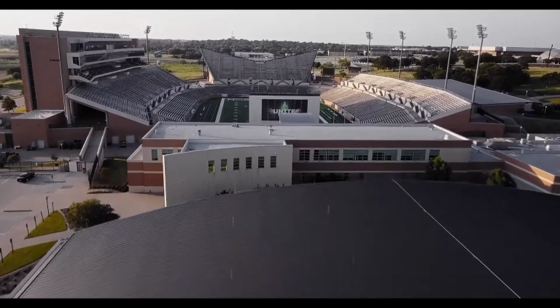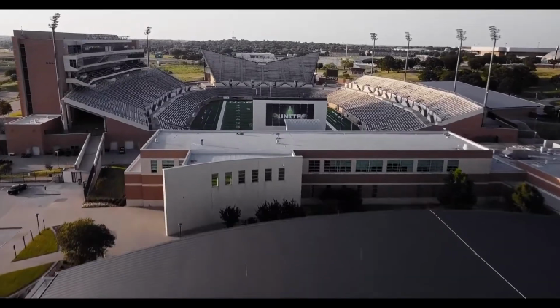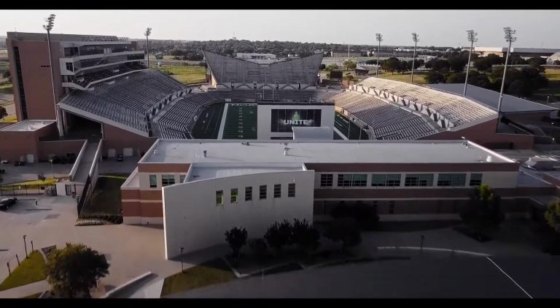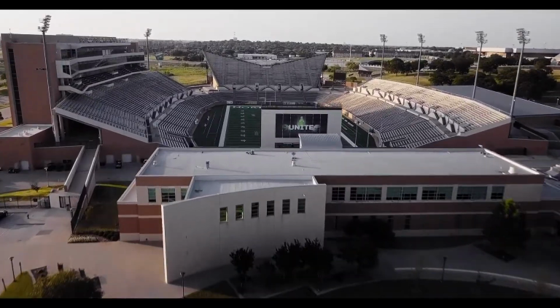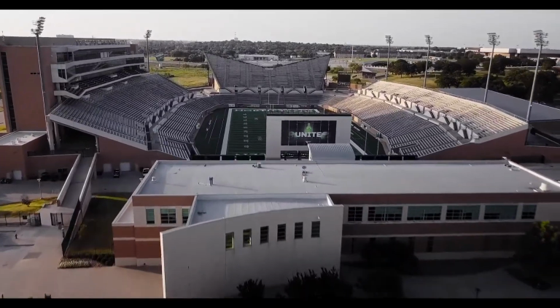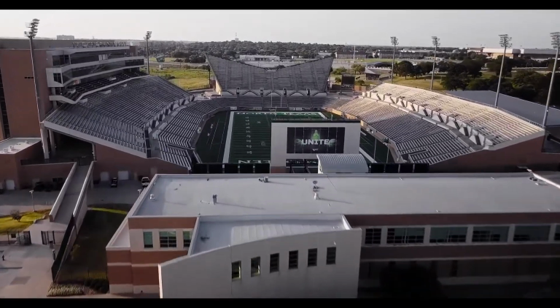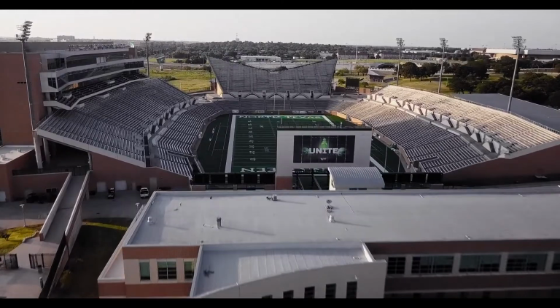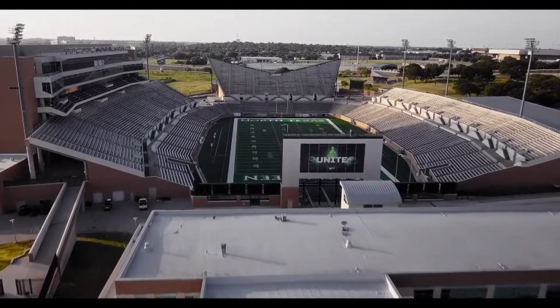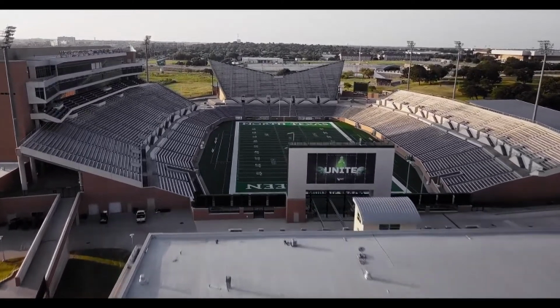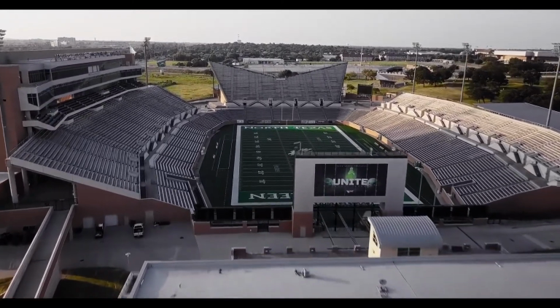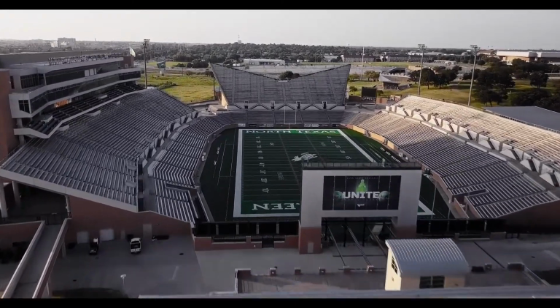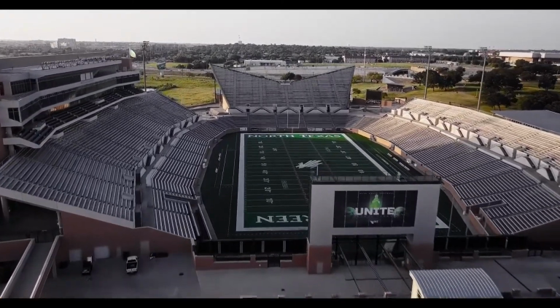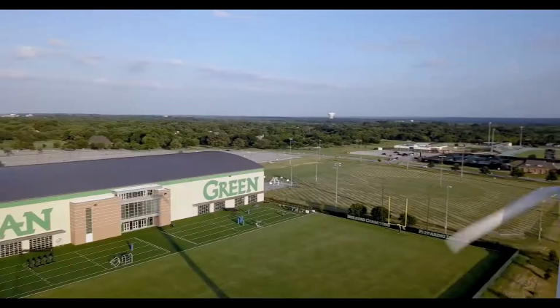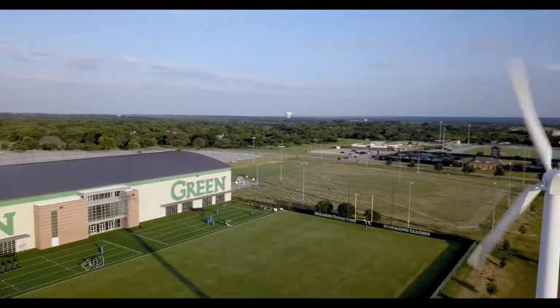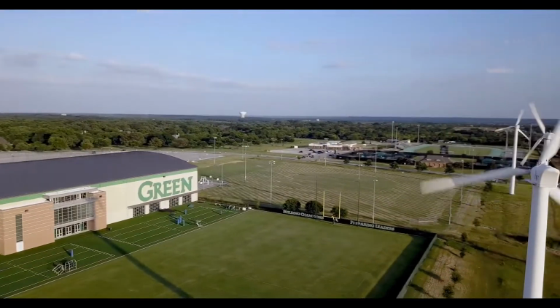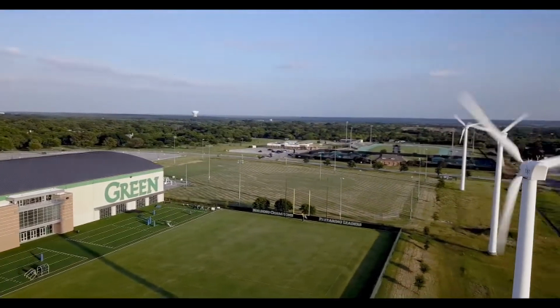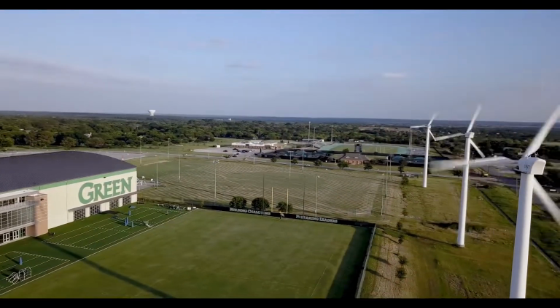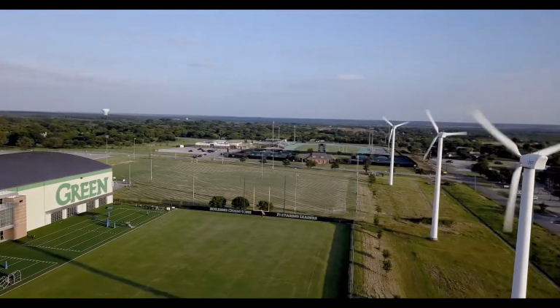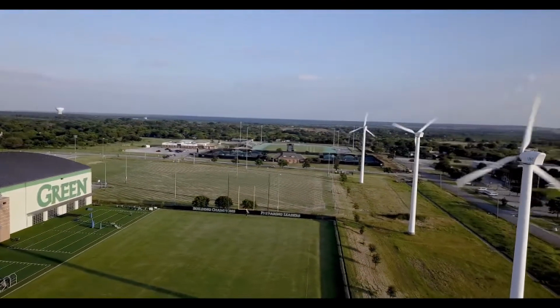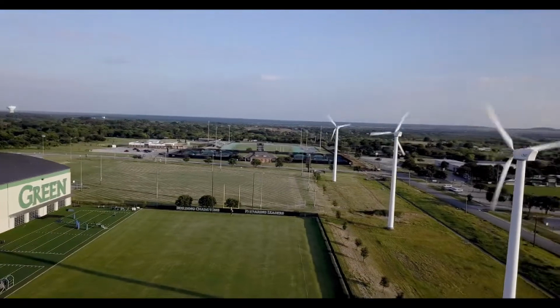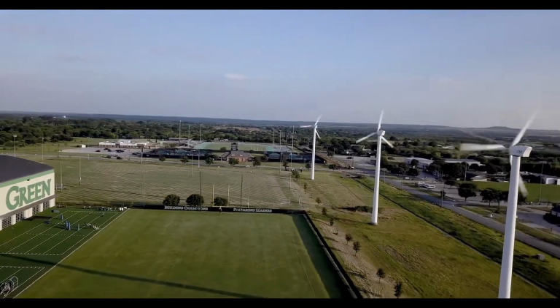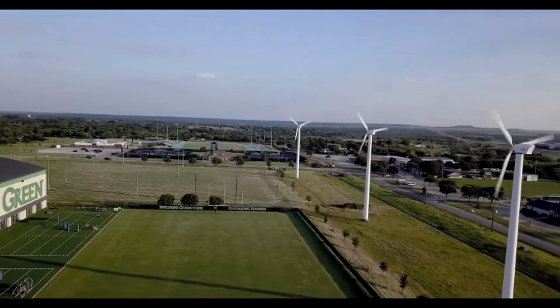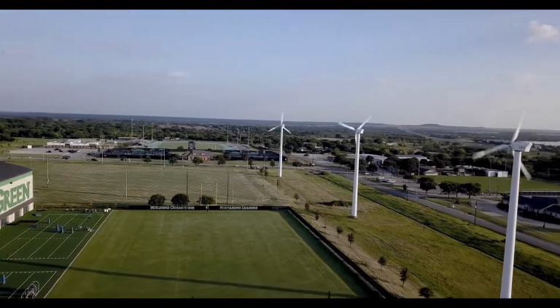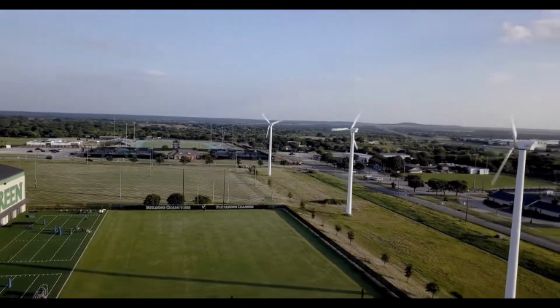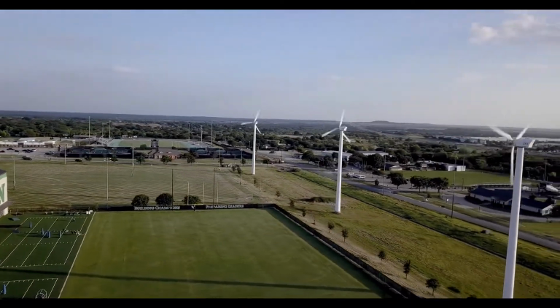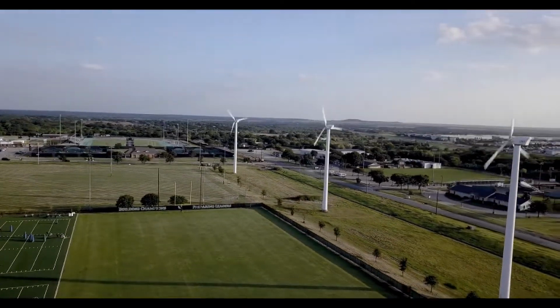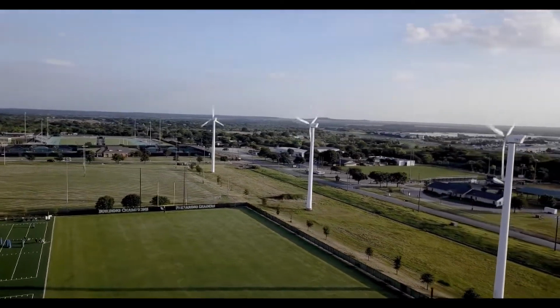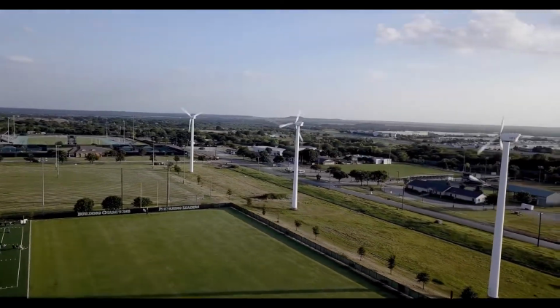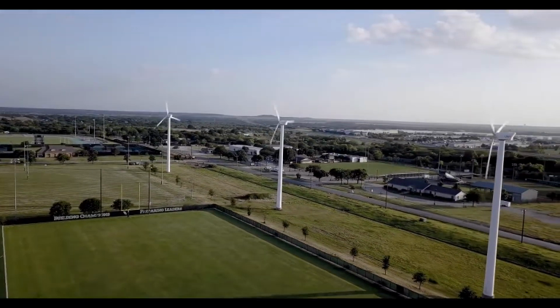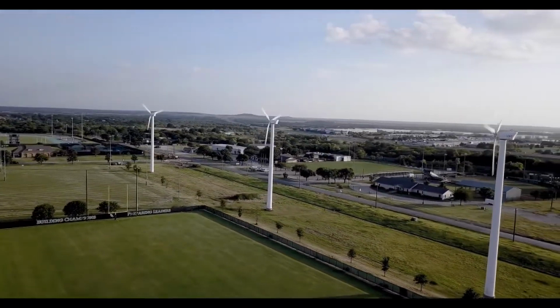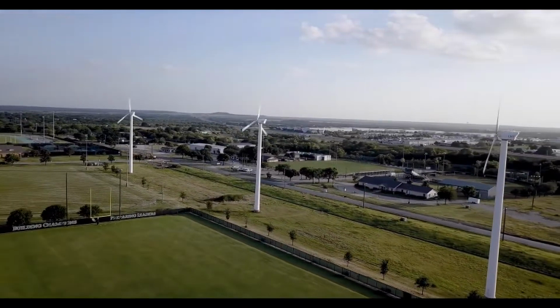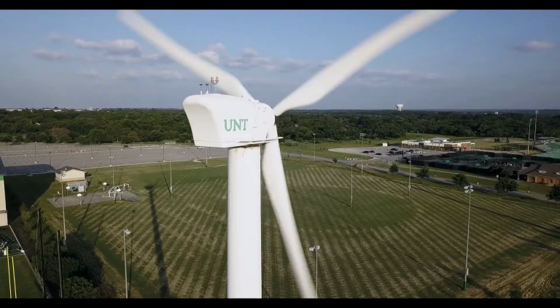Apogee Stadium is the first college football stadium in the nation to gain an LEED platinum certification for its eco-consciousness. The turbines generate approximately half a million kilowatt hours, eliminating 323 tons of CO2 emissions.